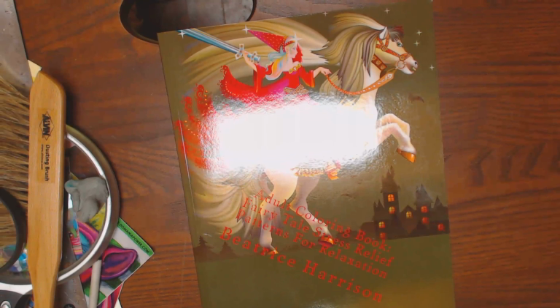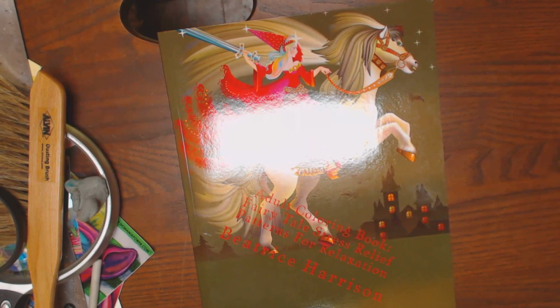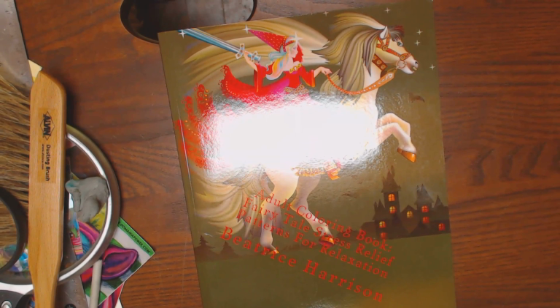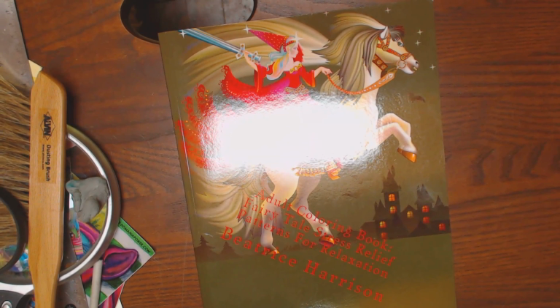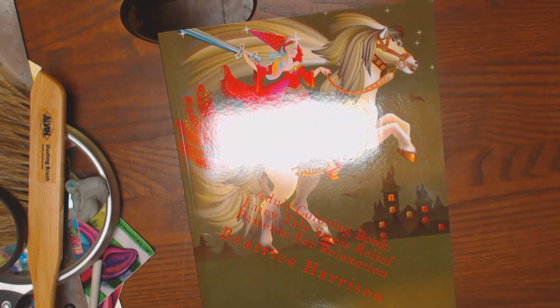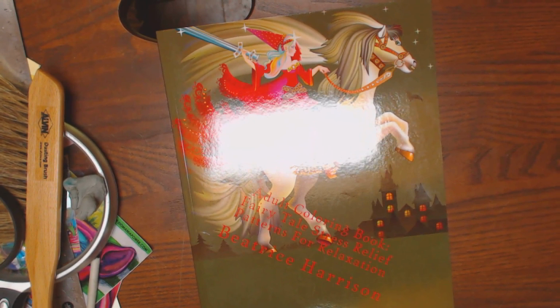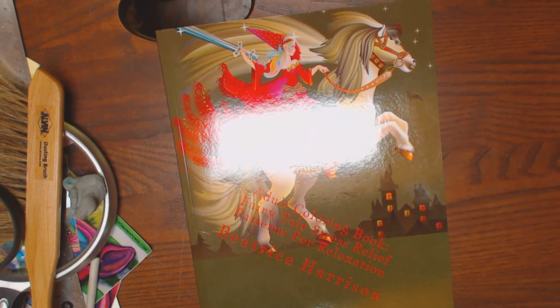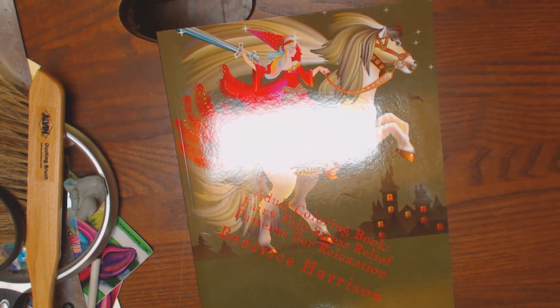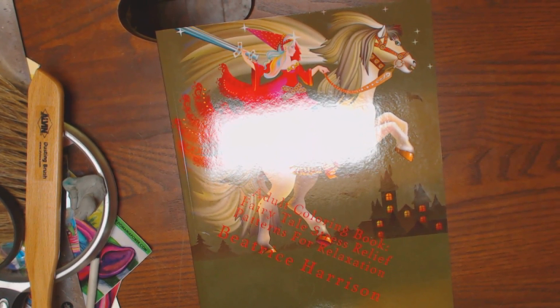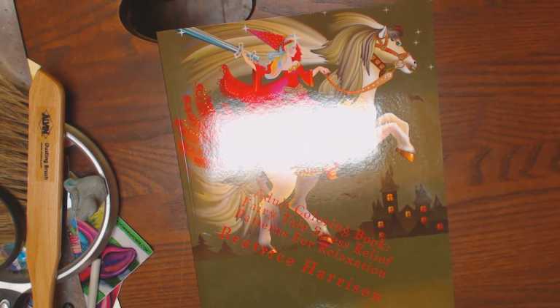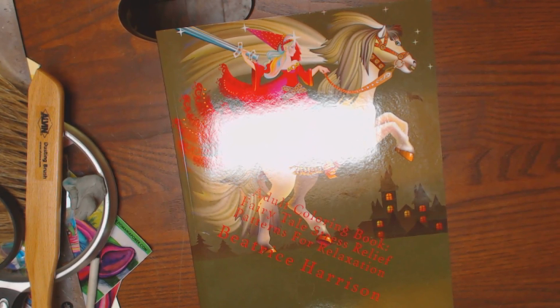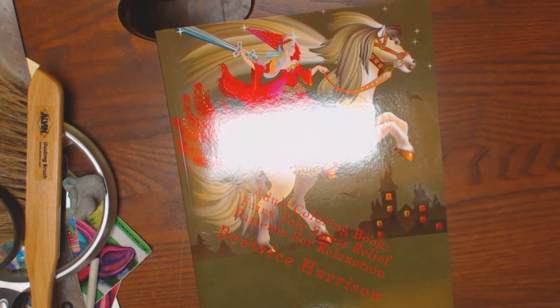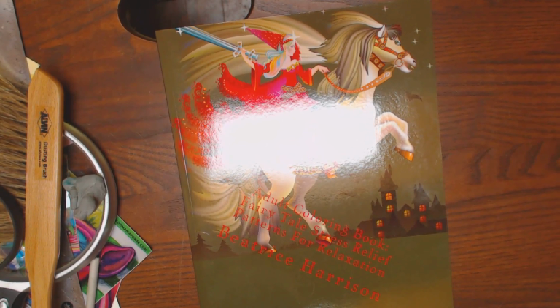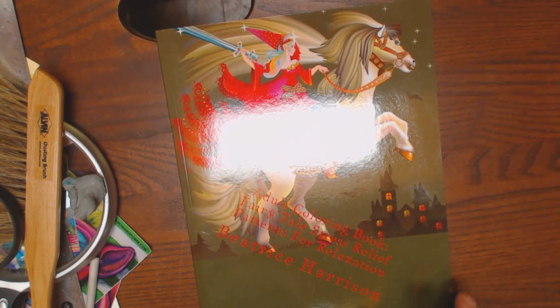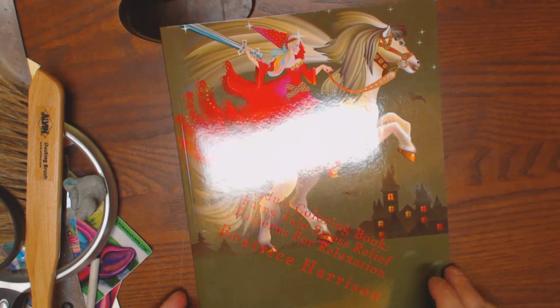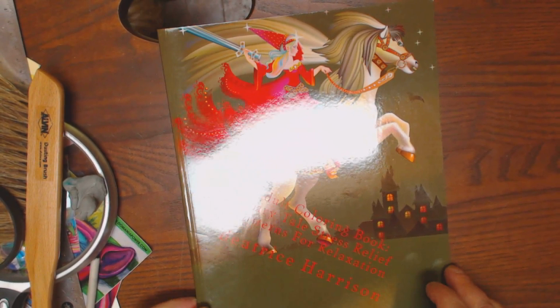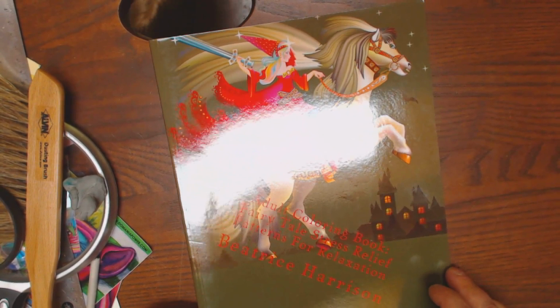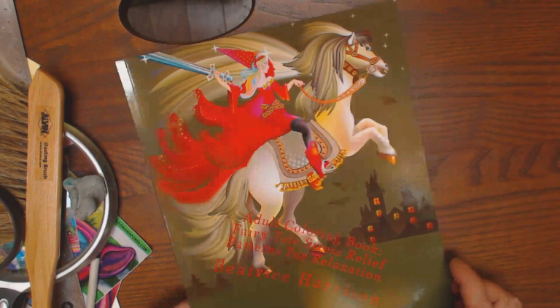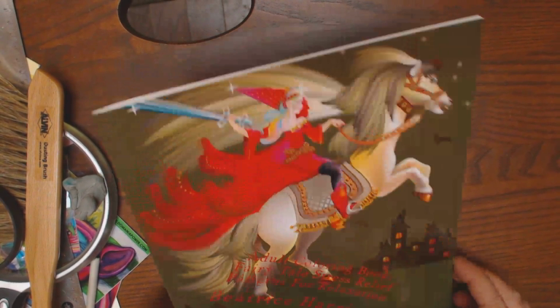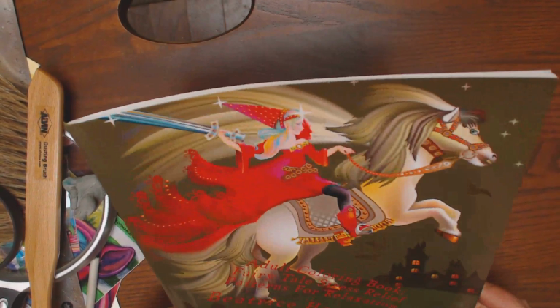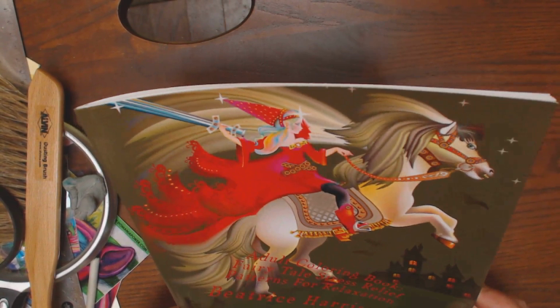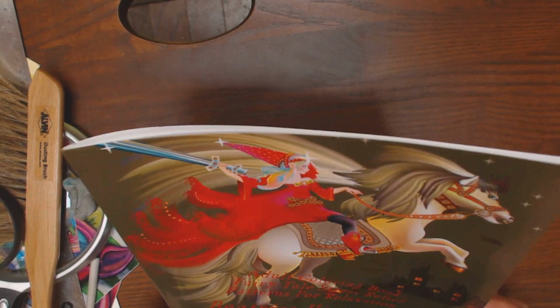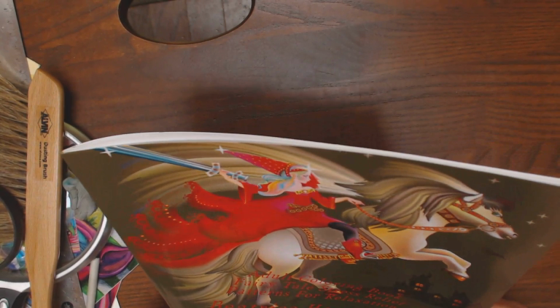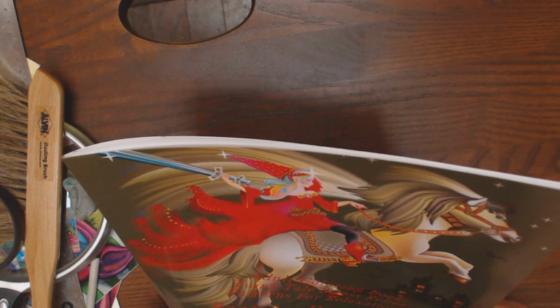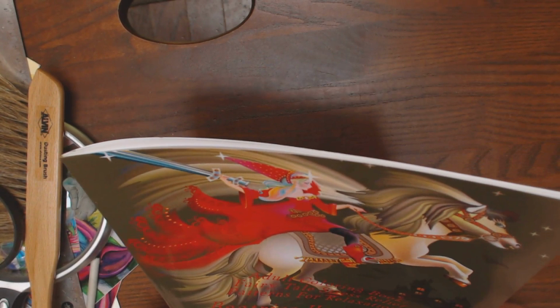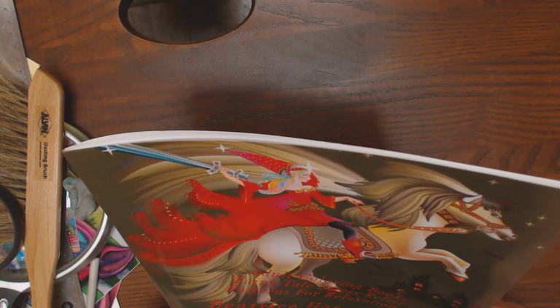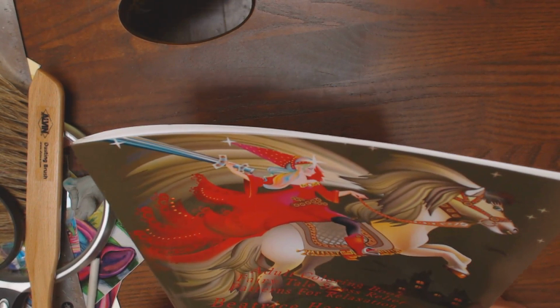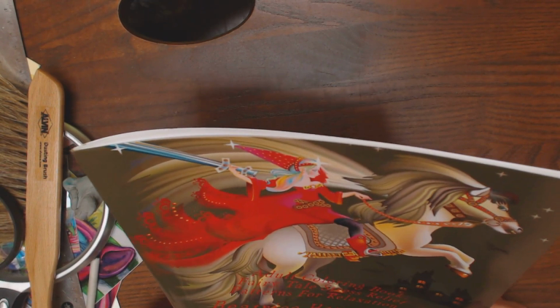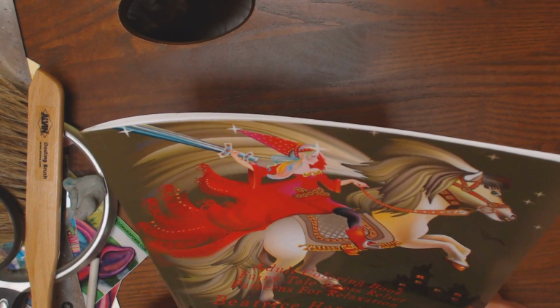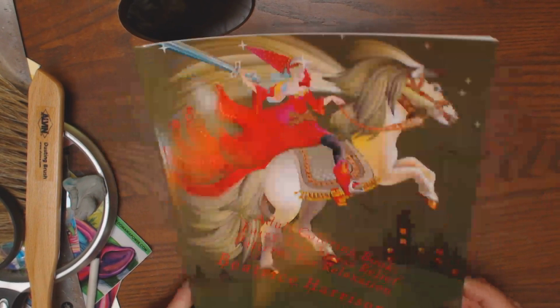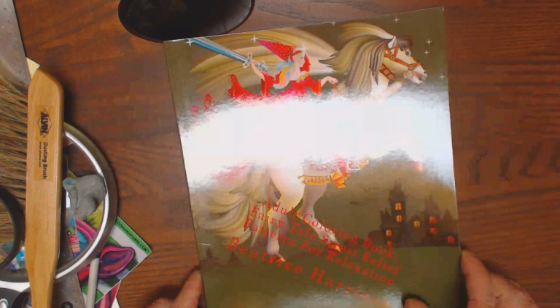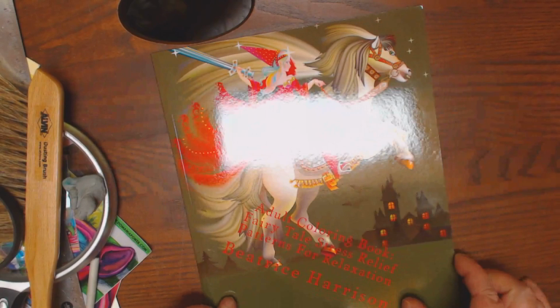Okay guys, in my quest to find unique and interesting coloring books, I found this adult coloring book. It's called Adult Coloring Book Fairytale Stress Relief Patterns for Relaxation by Beatrice Harrison.